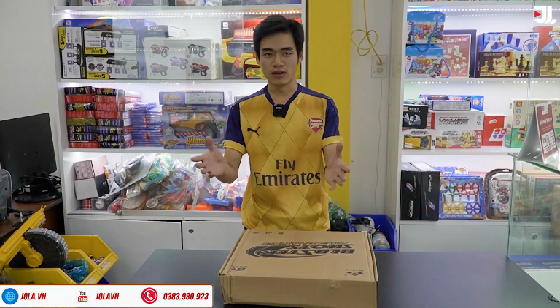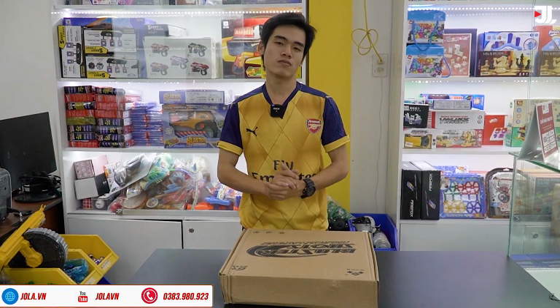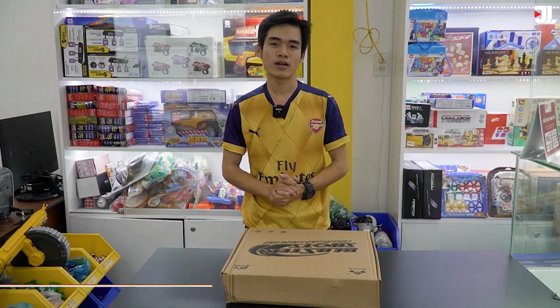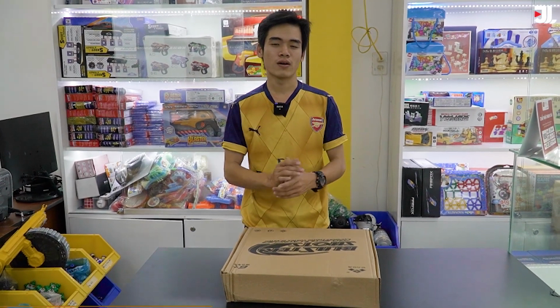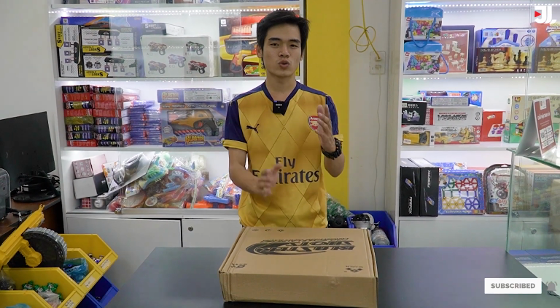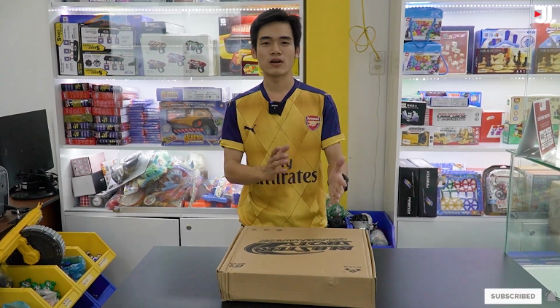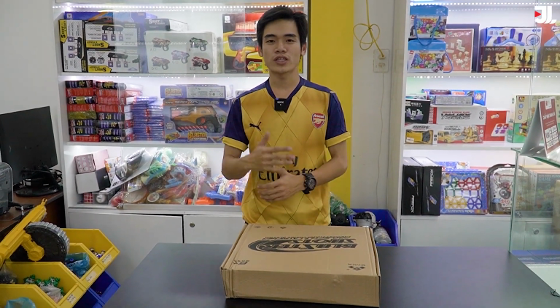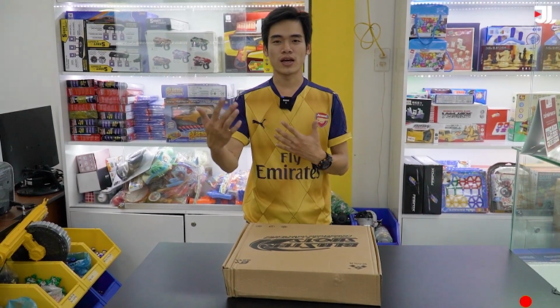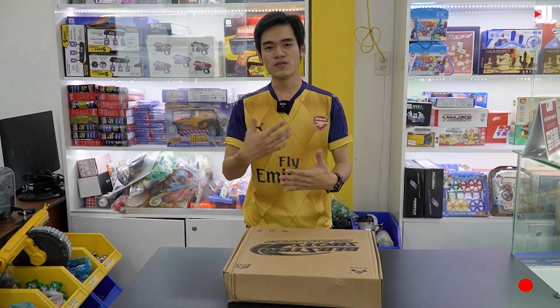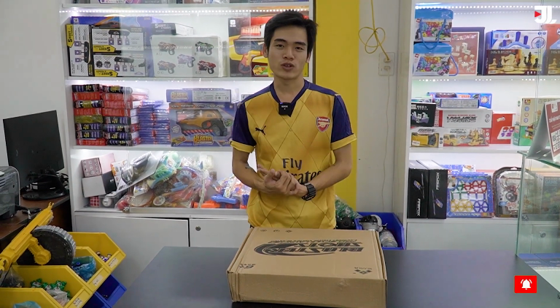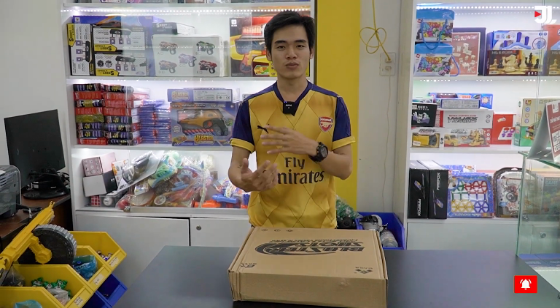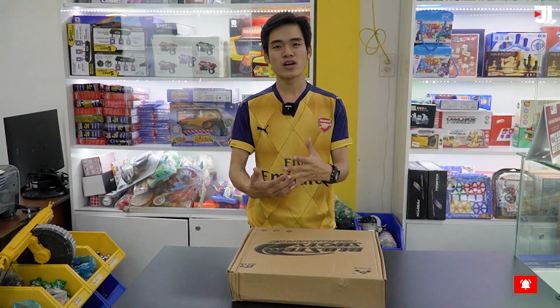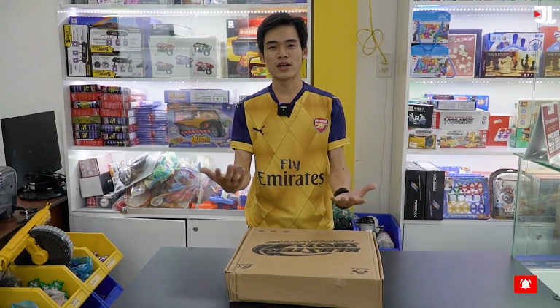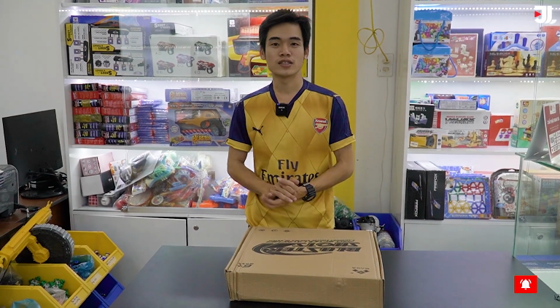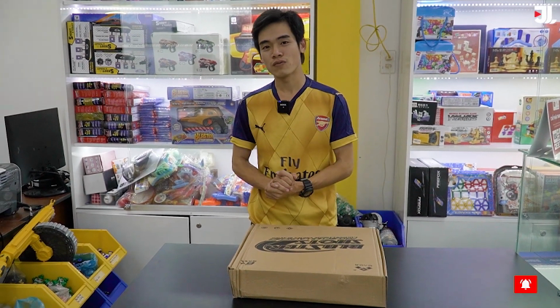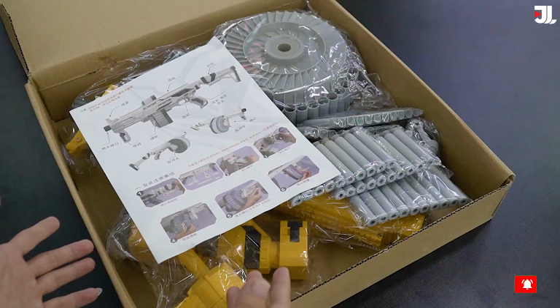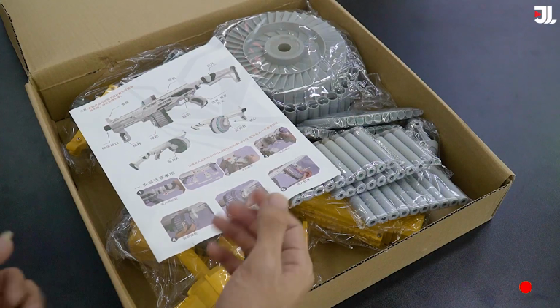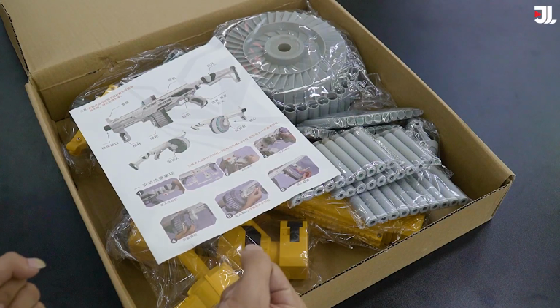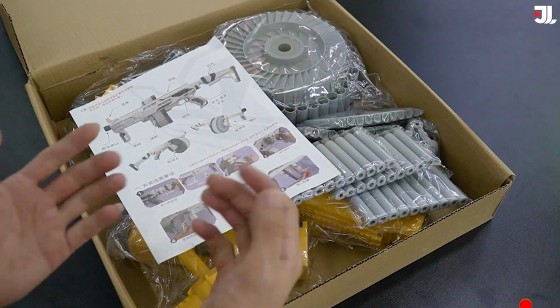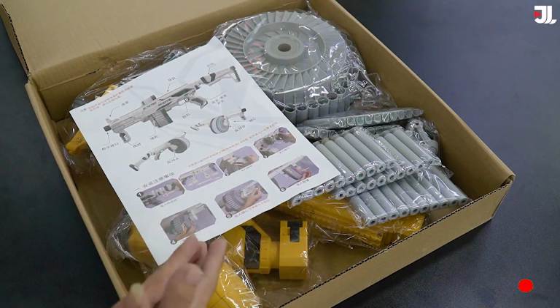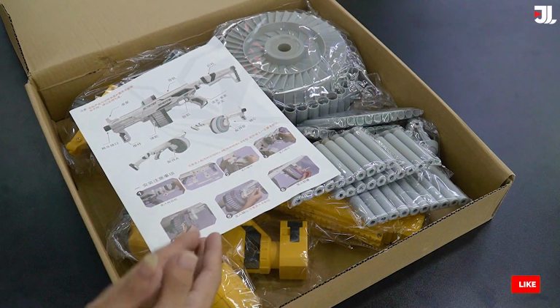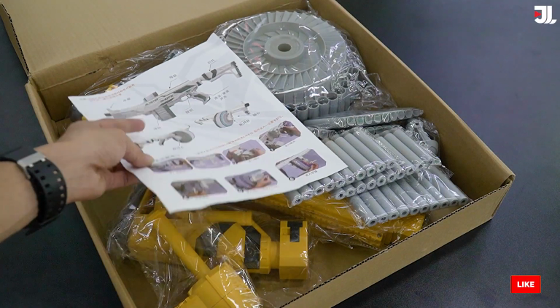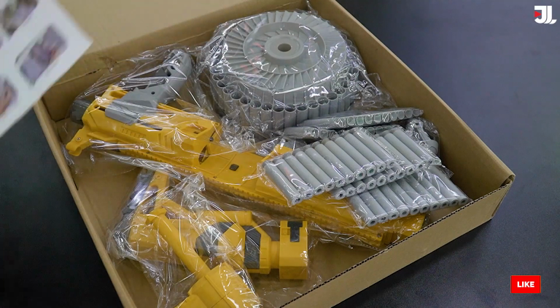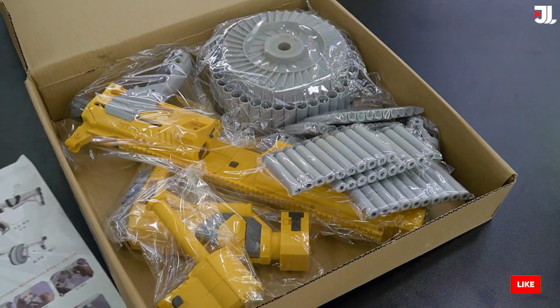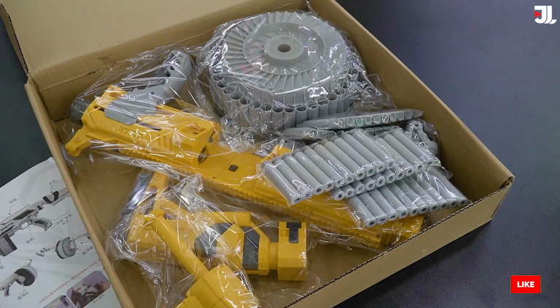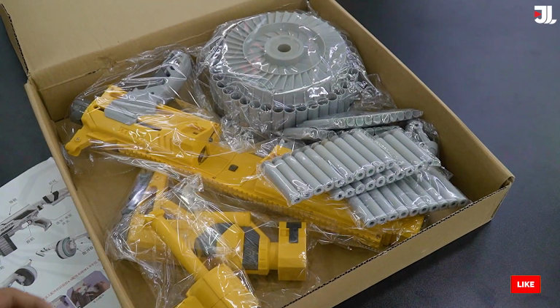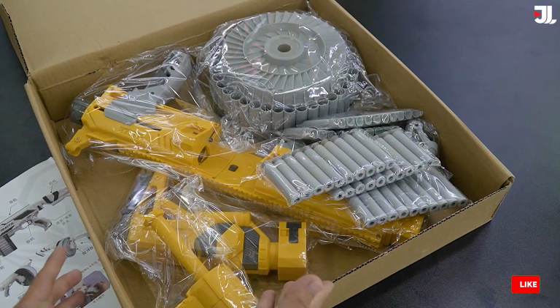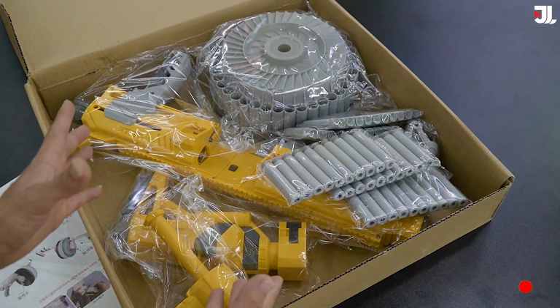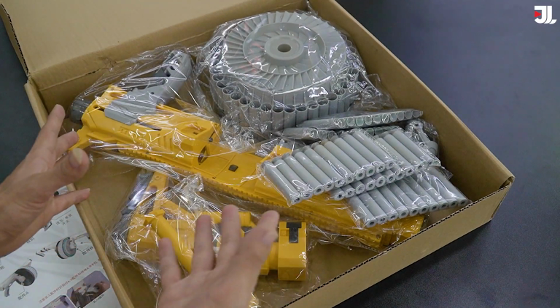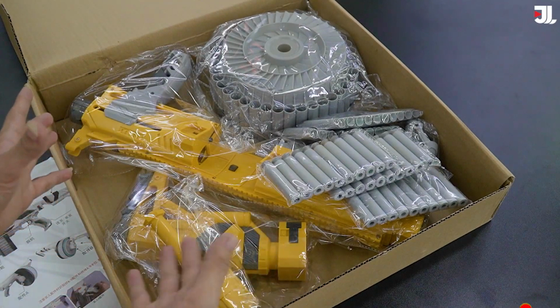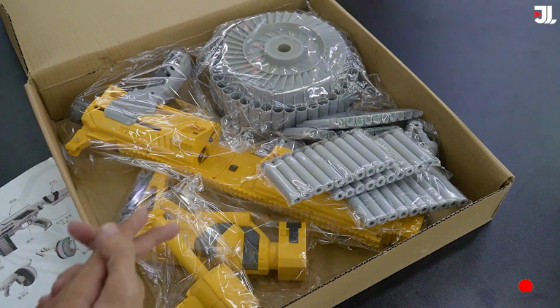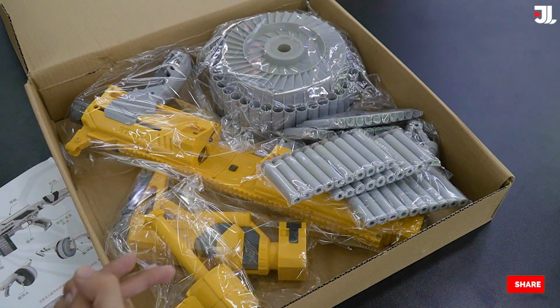Người lớn chơi thì cũng được luôn các bạn. Đó là chiếc súng bắn ra đạn xốp, có thể chơi với bạn bè, một nhóm người giàn trận chơi thì cũng khá là vui. Chiếc súng này có một thiết kế khá là độc đáo và ấn tượng - màu vàng và nhìn hao hao giống với khẩu AK47.